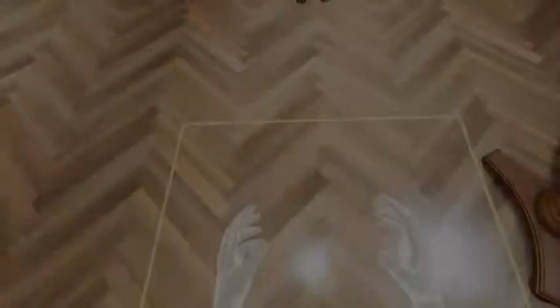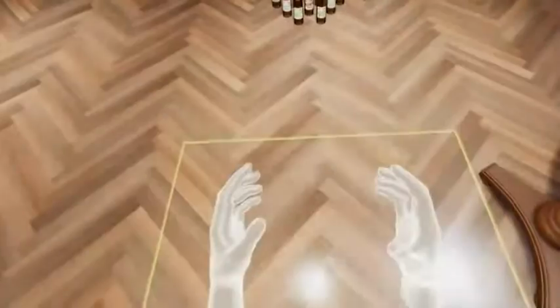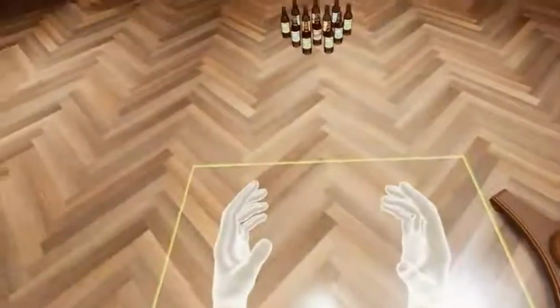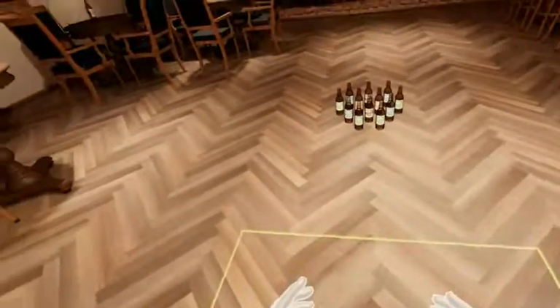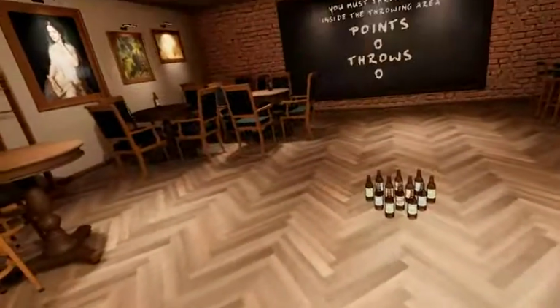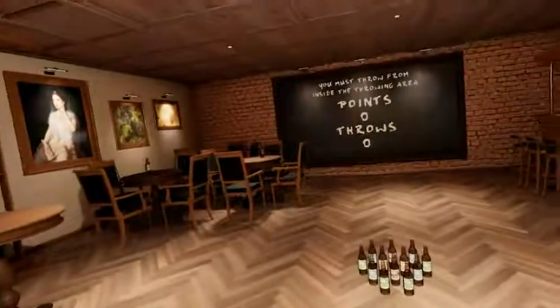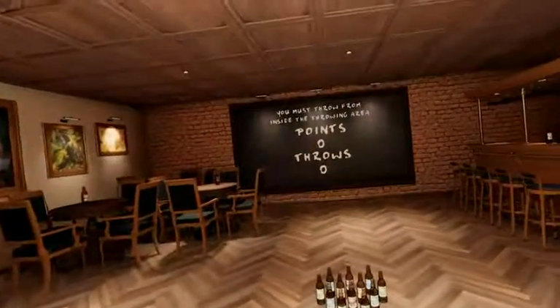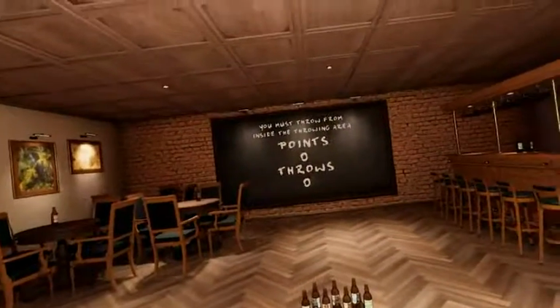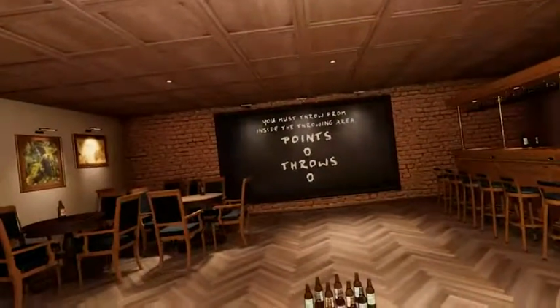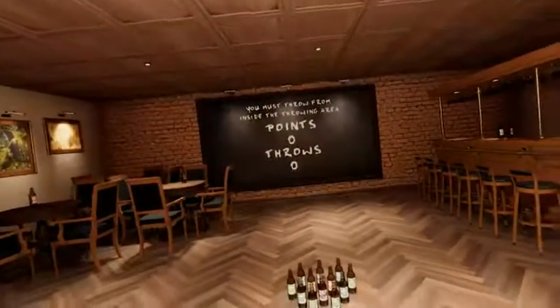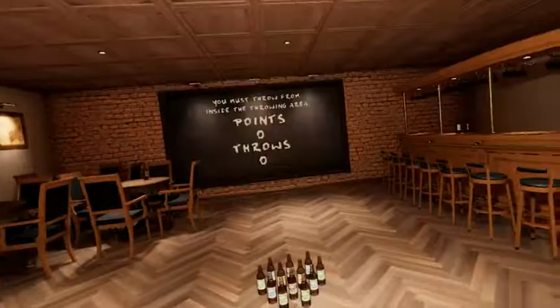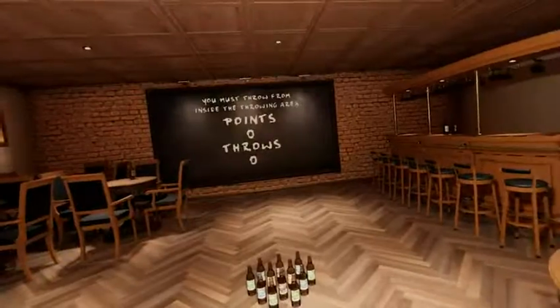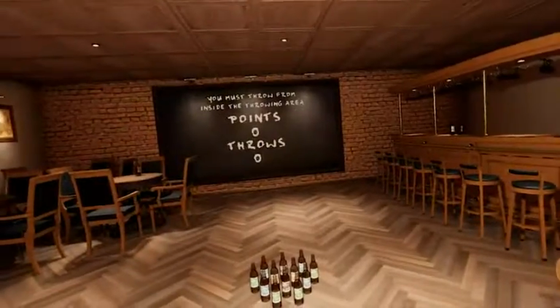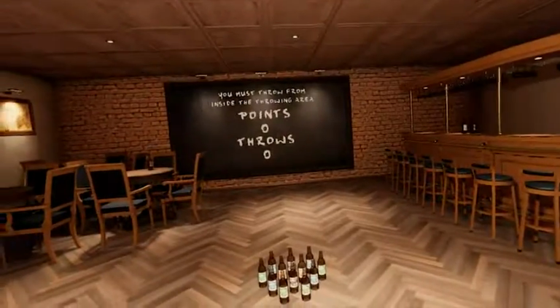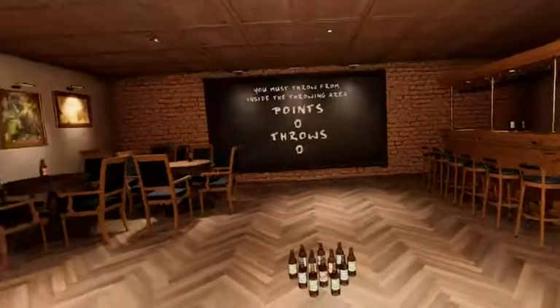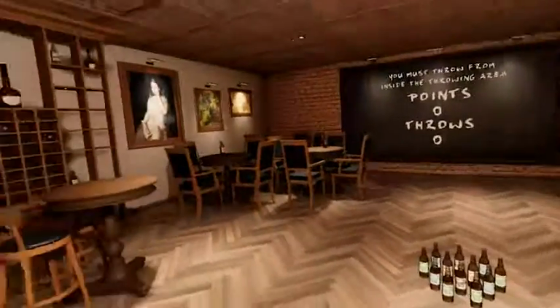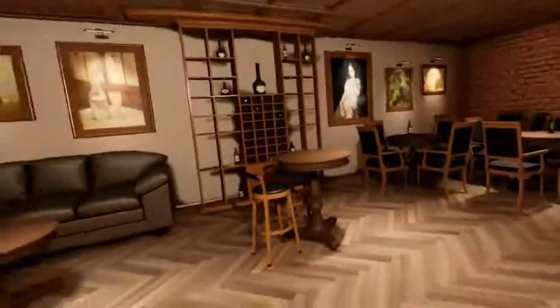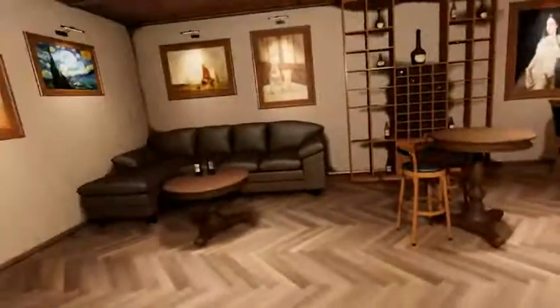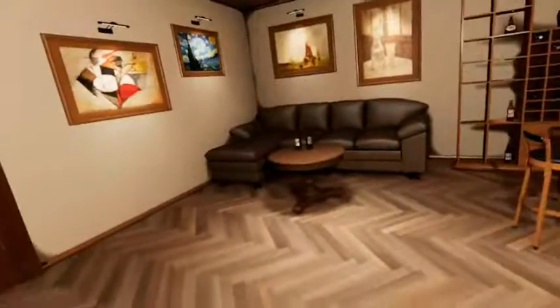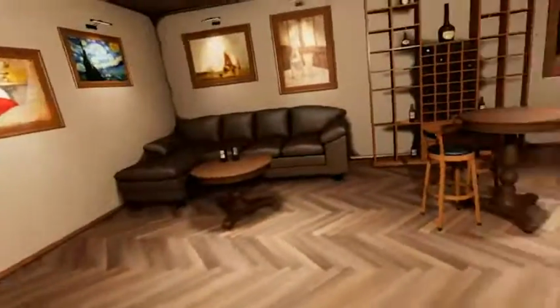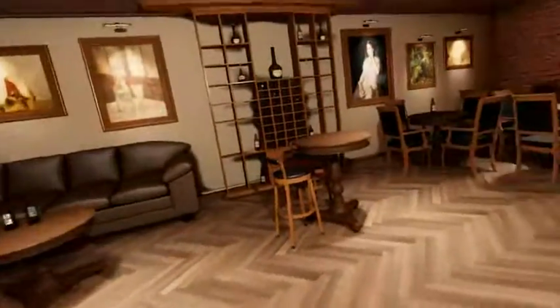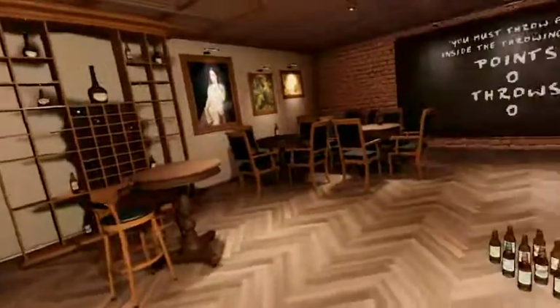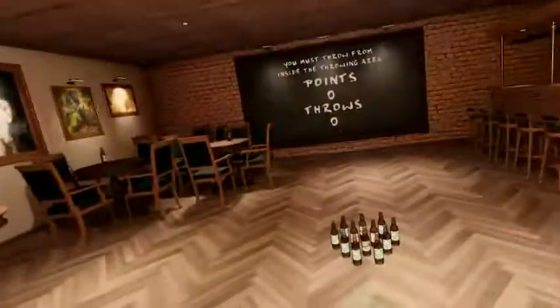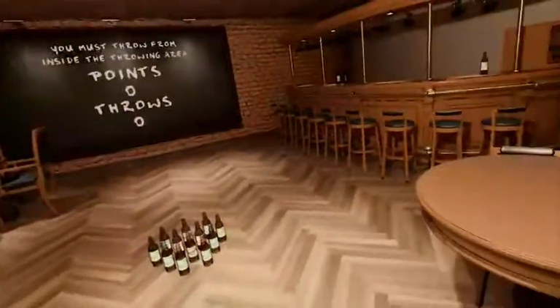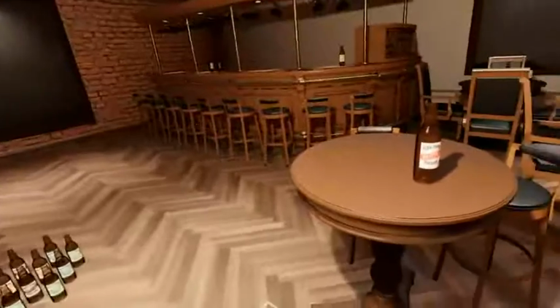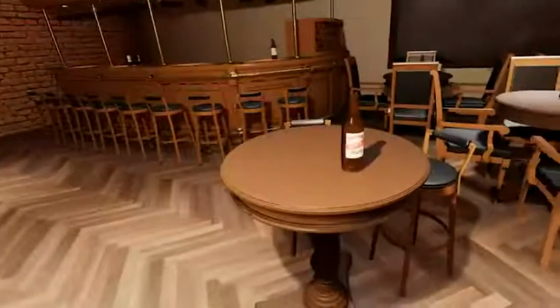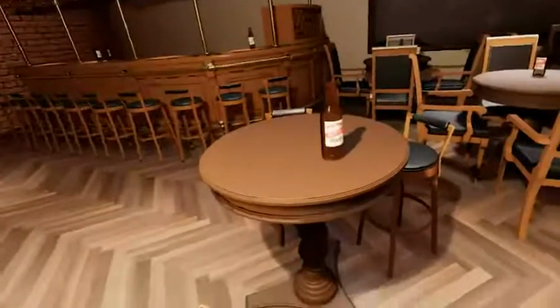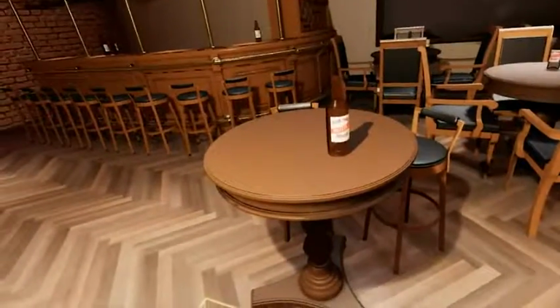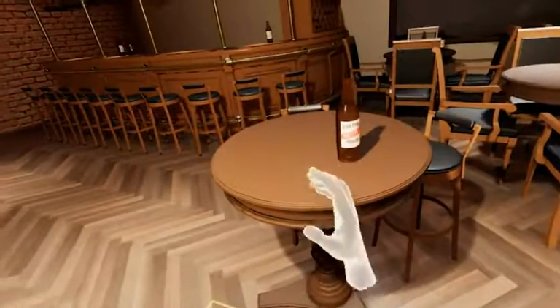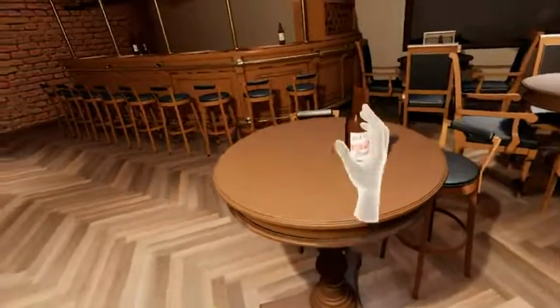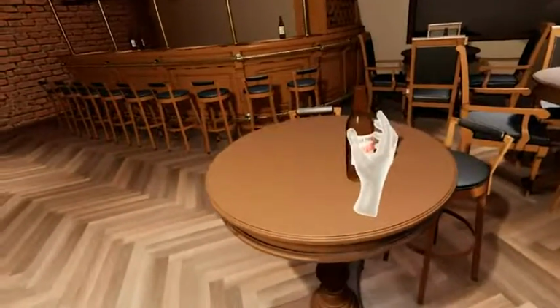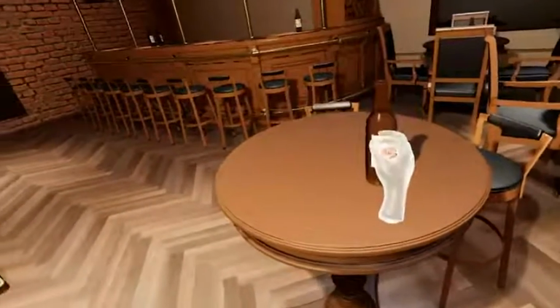Welcome to Beer and Skittles. Your objective is simple: get exactly 100 points. To do this, you must throw the bottle on the desk to your right to other bottles on the floor.